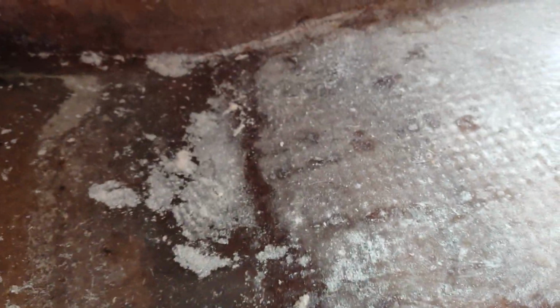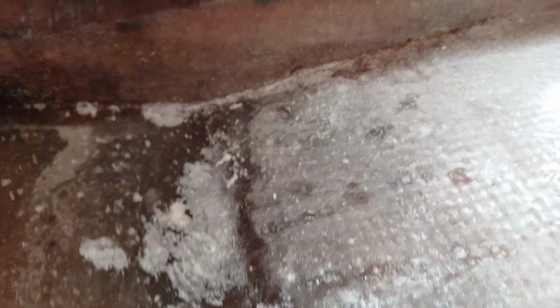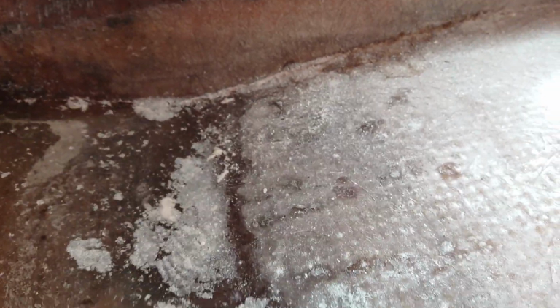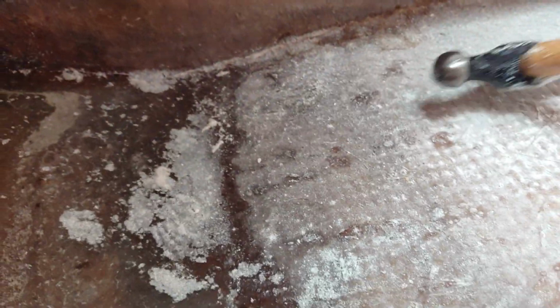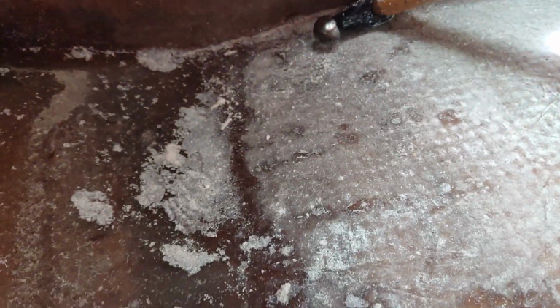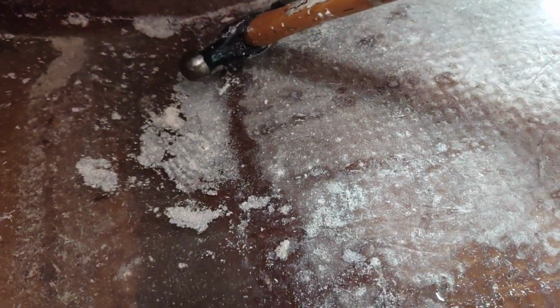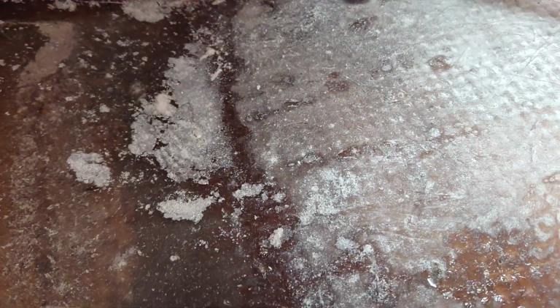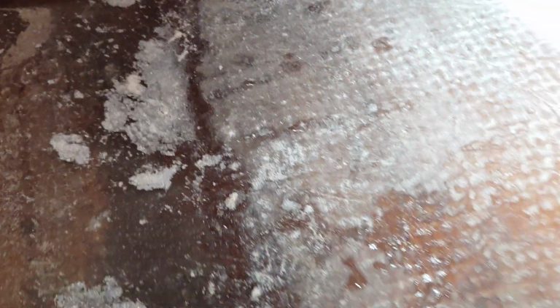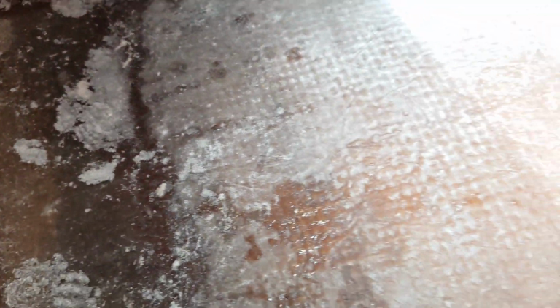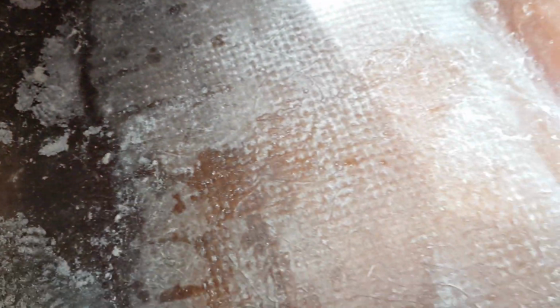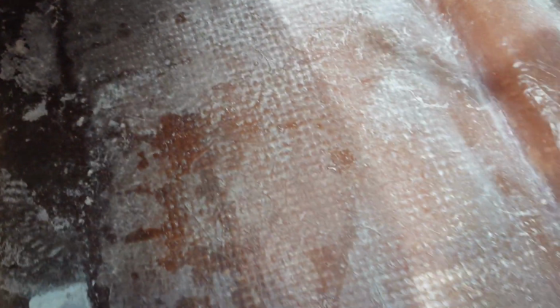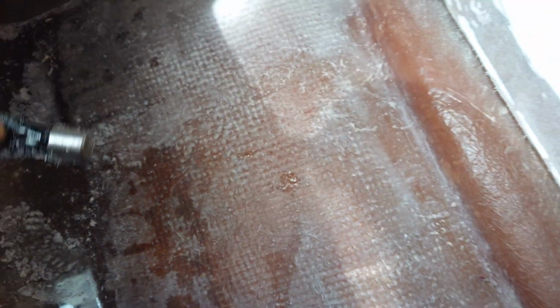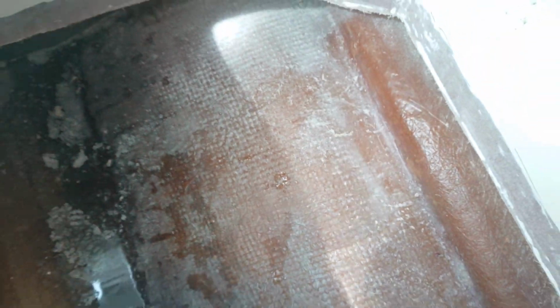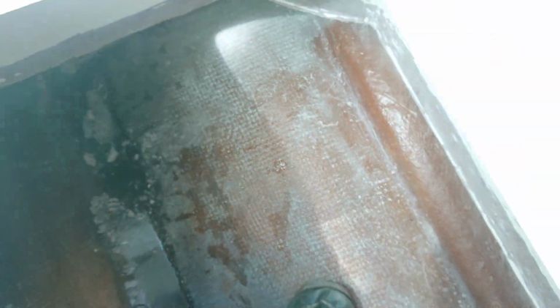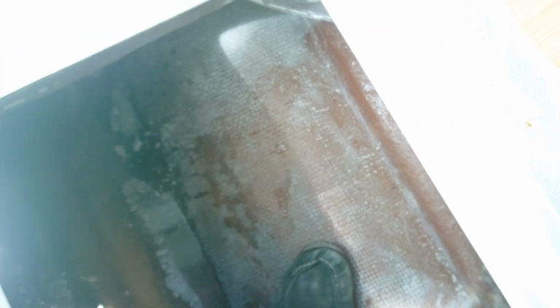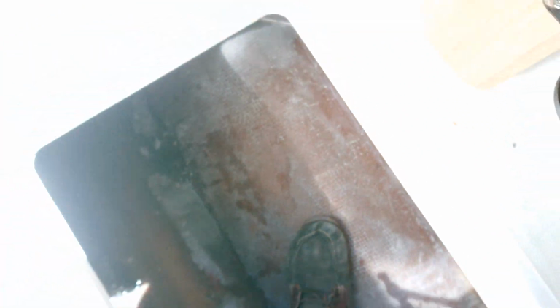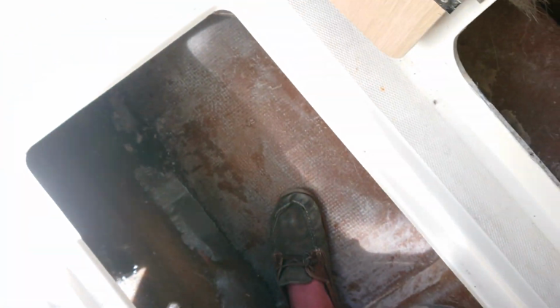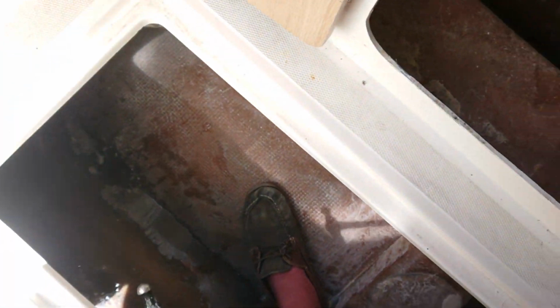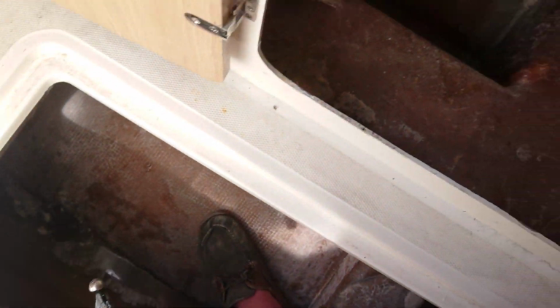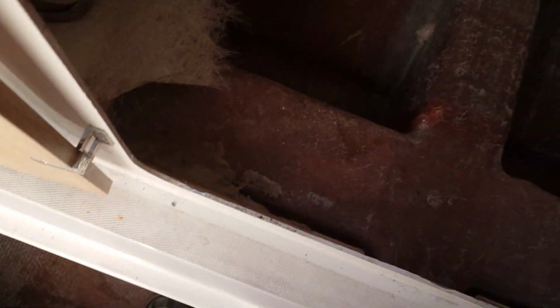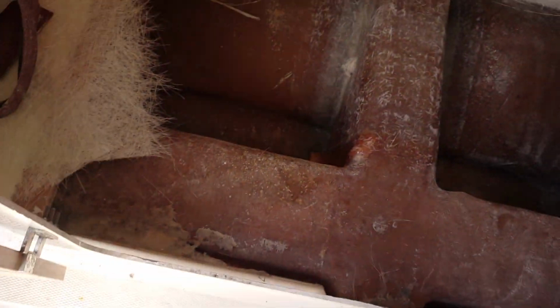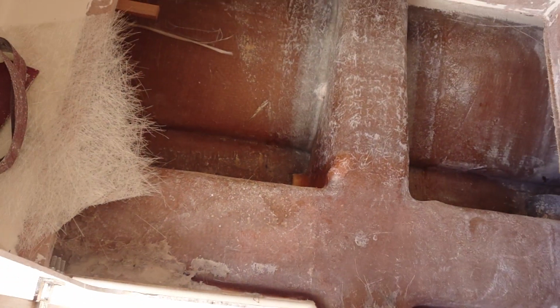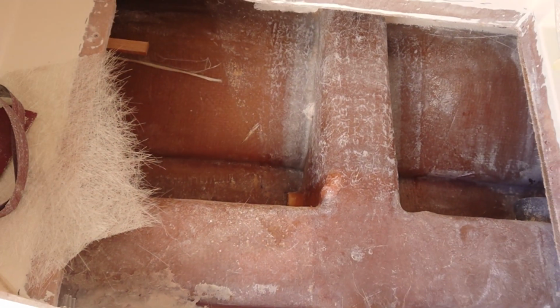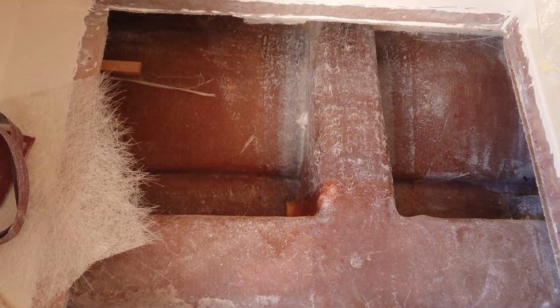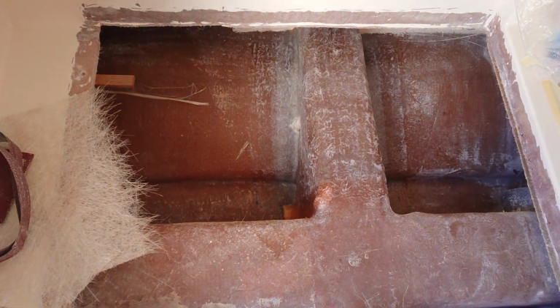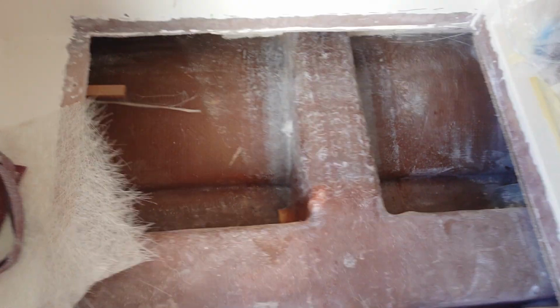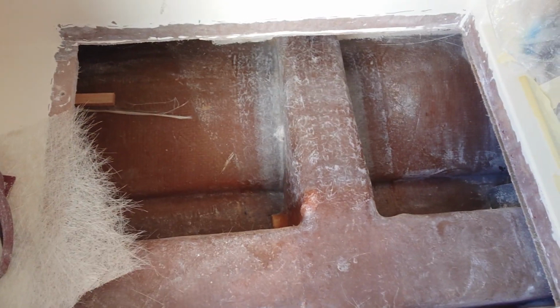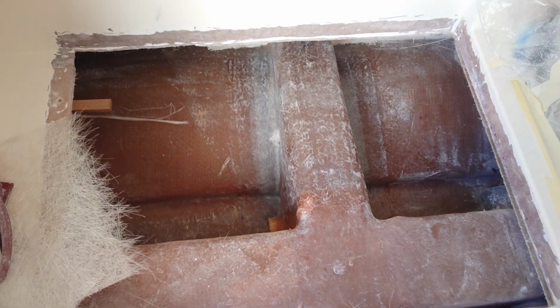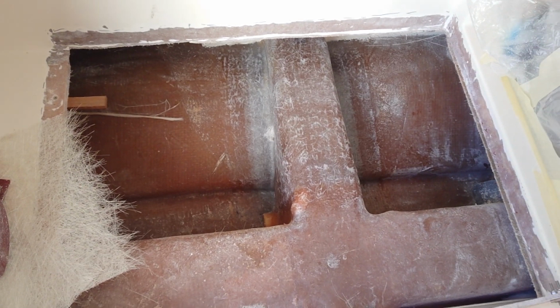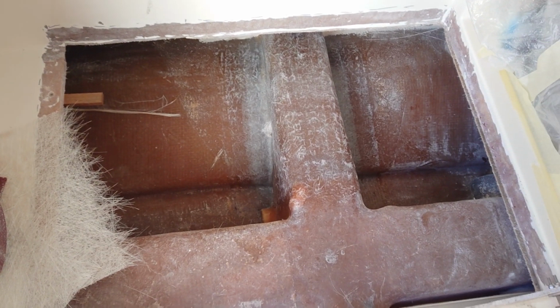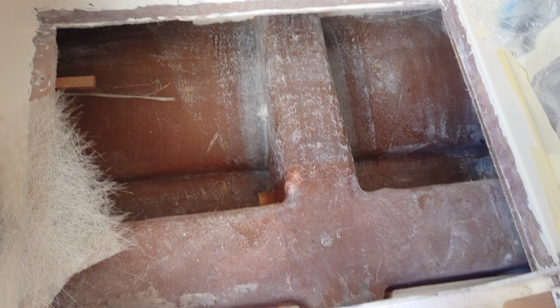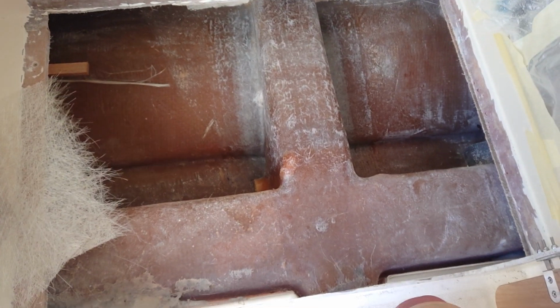I don't know if you can see that just there — it's literally had one layer of cloth over the whole lot. So we've got a bit of a problem here, having a big think about how to sort it out.